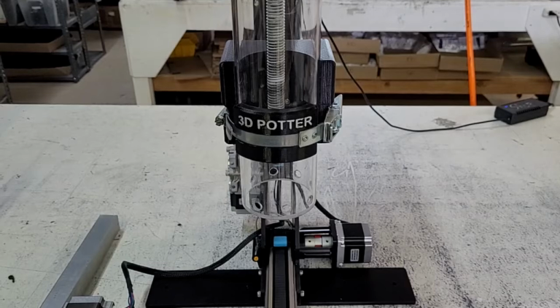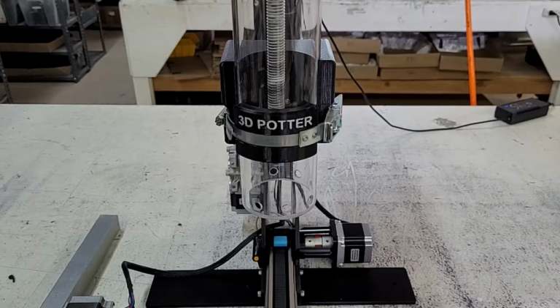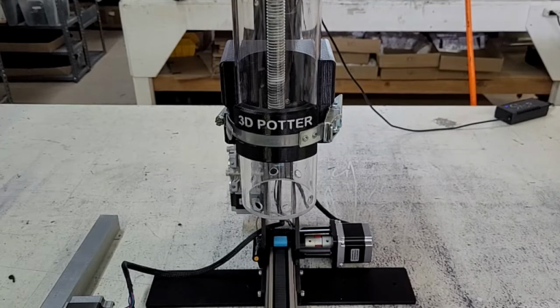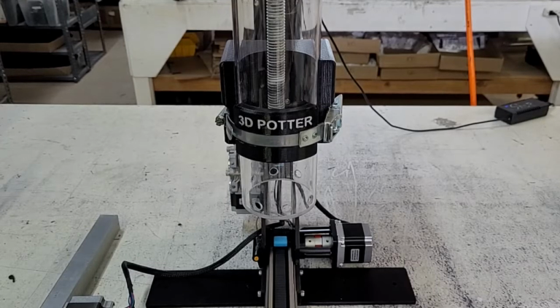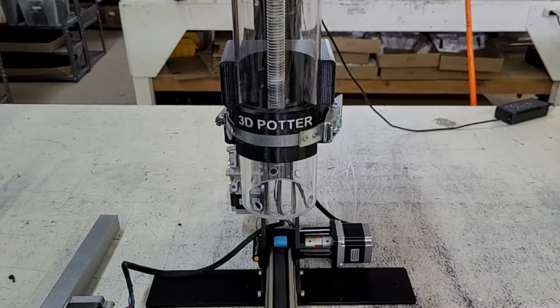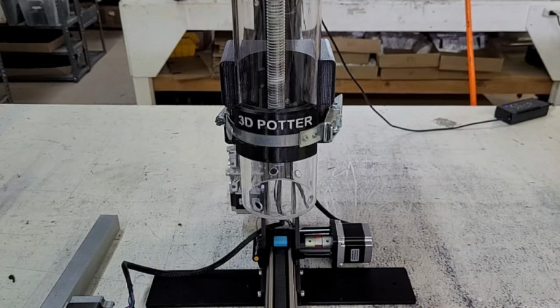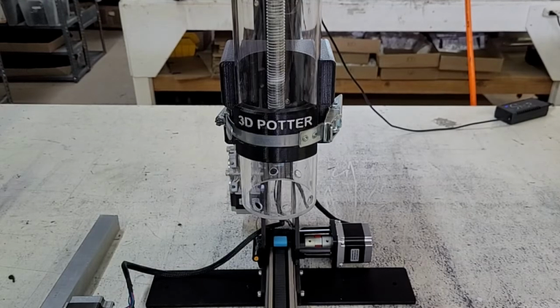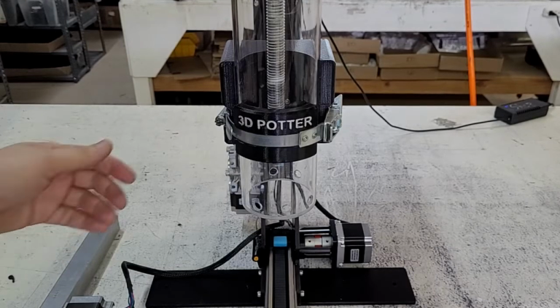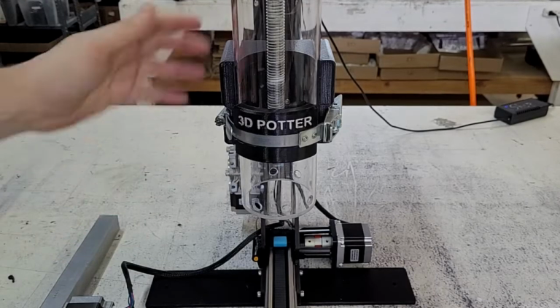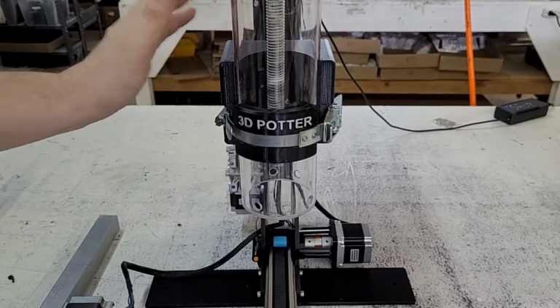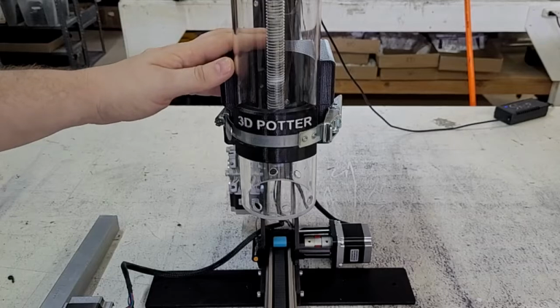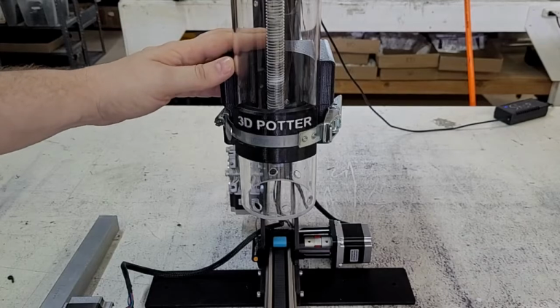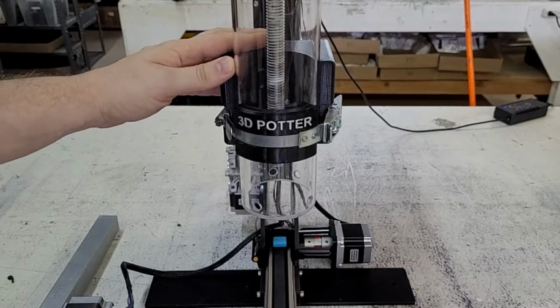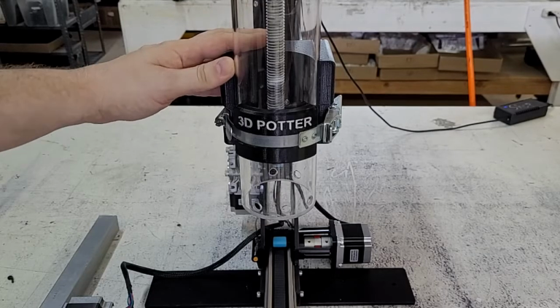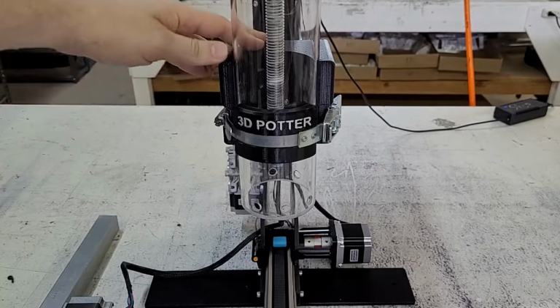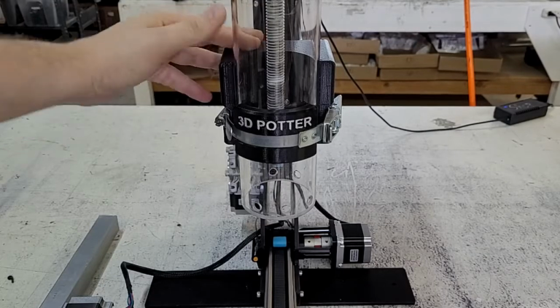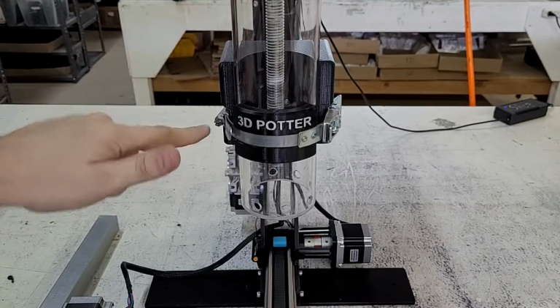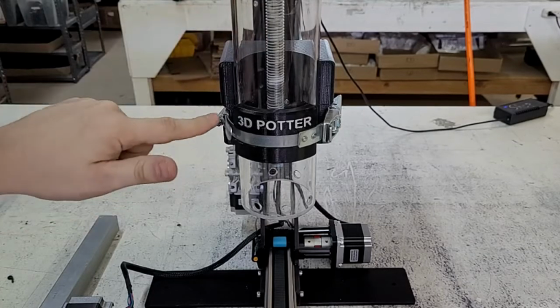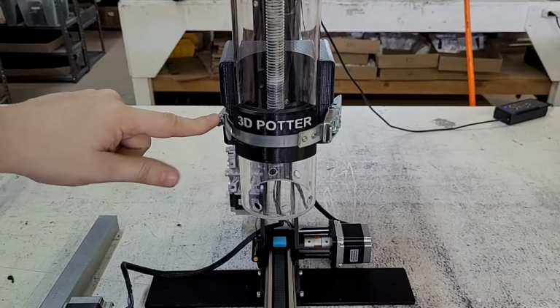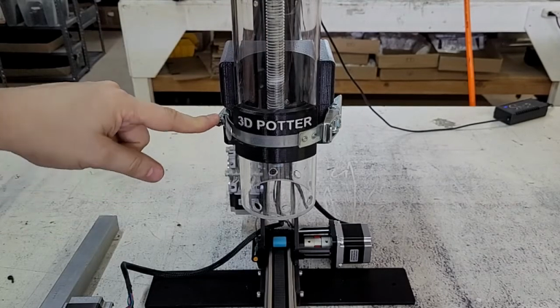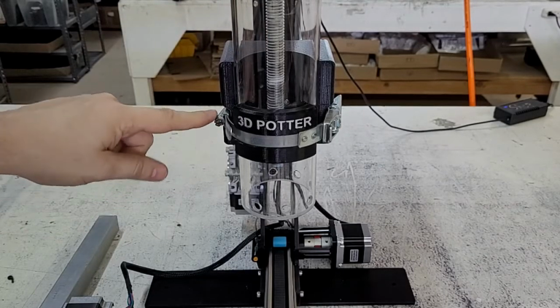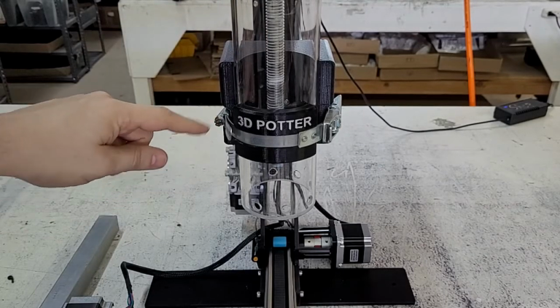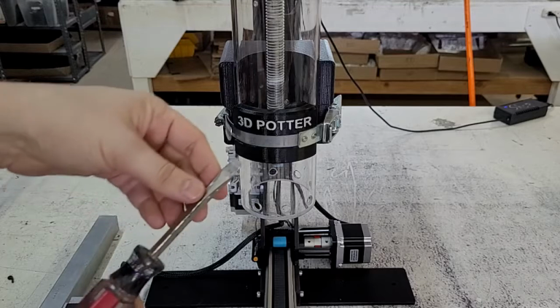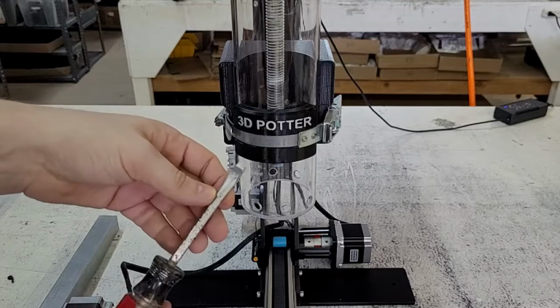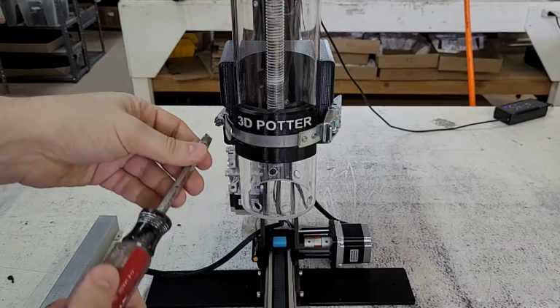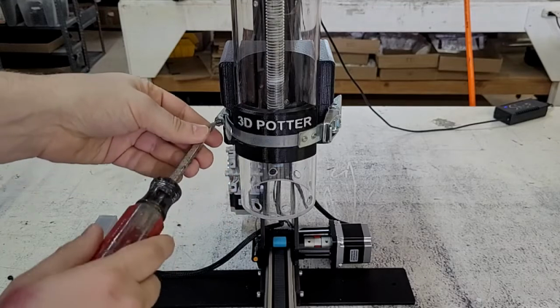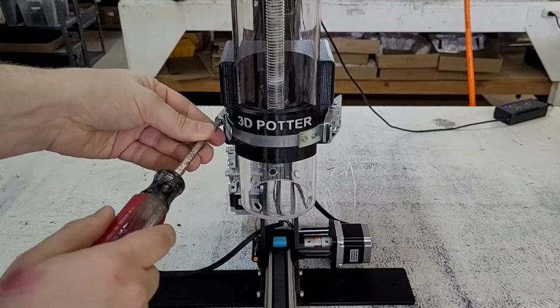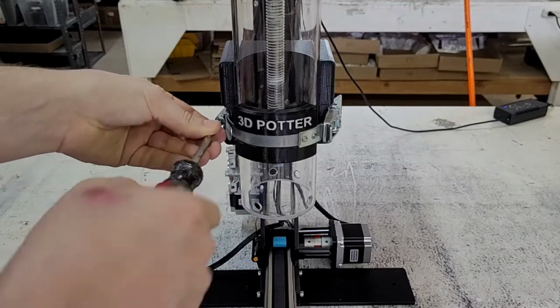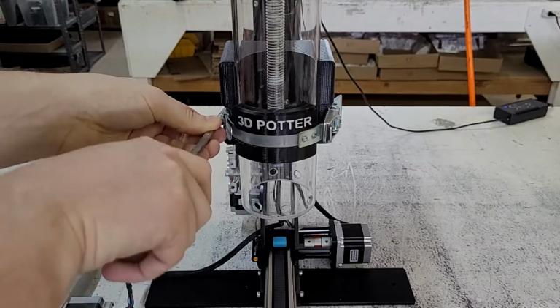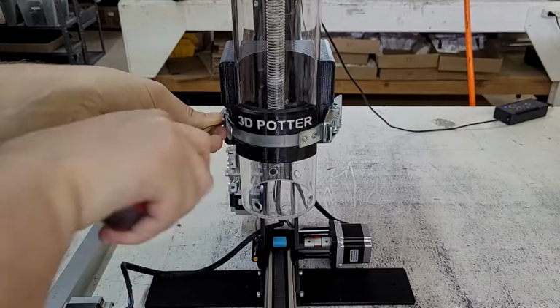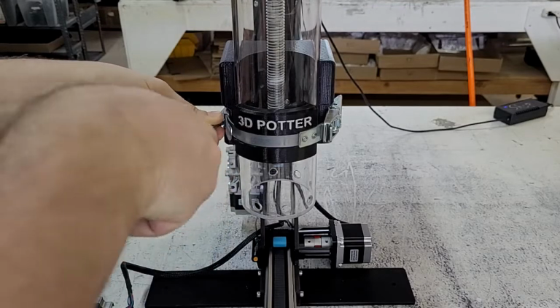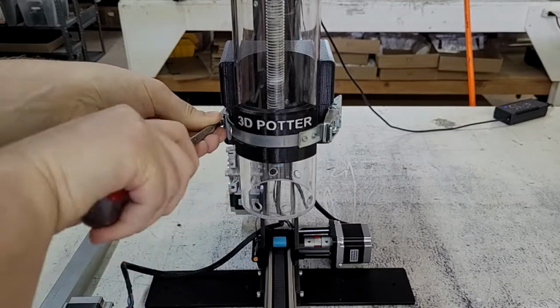Hello, this is a quick tutorial to show you how to adjust the tightness on your extruder holder for your 3D Potter printer. On the left side, there is a little flat head screw that you can use with a screwdriver to adjust the tightness by turning it left and right.